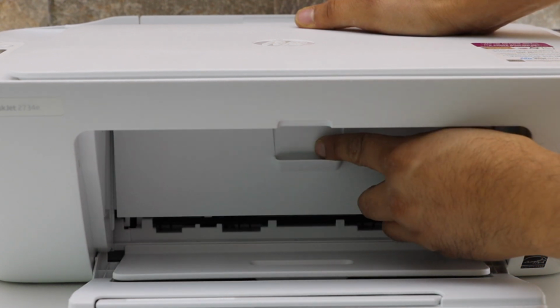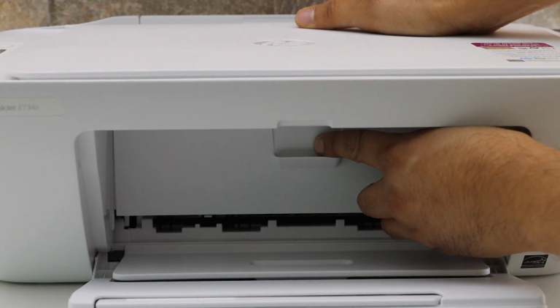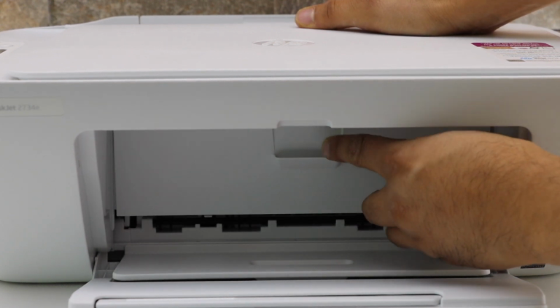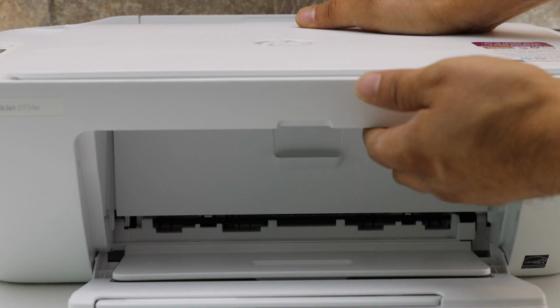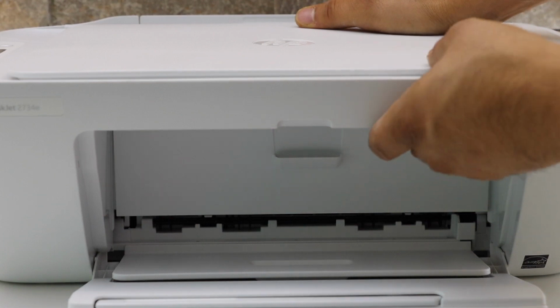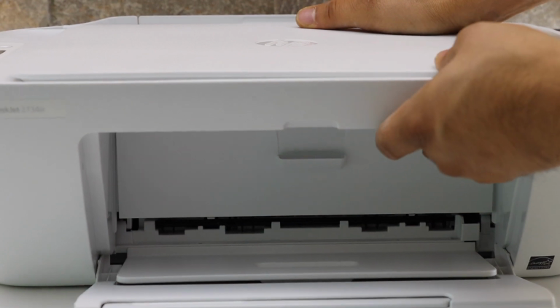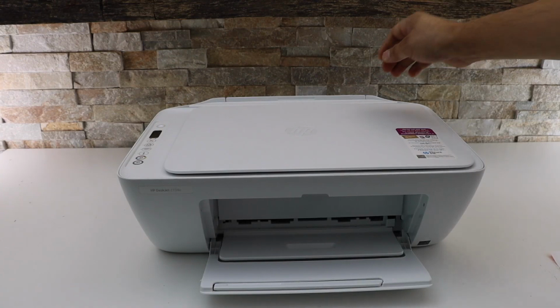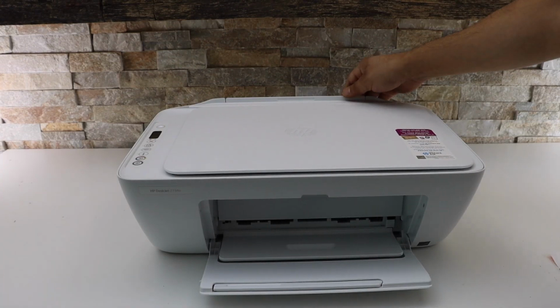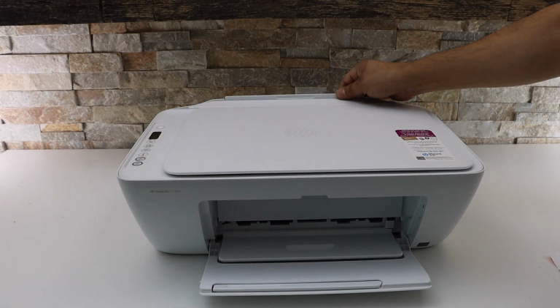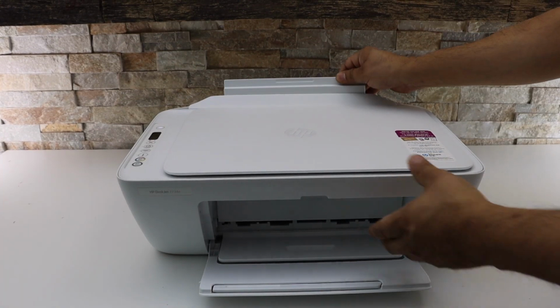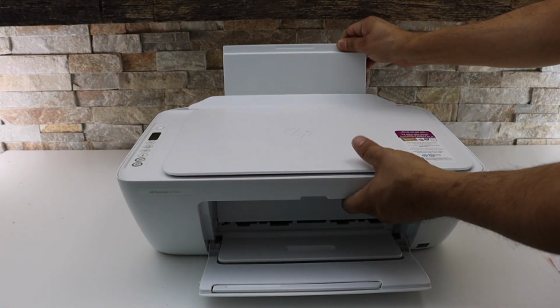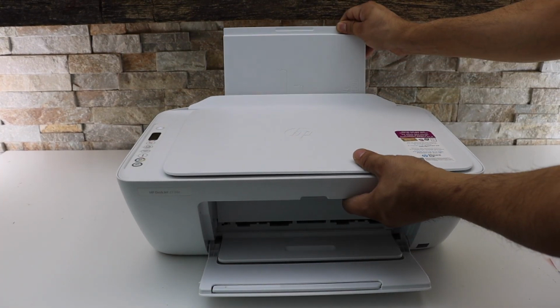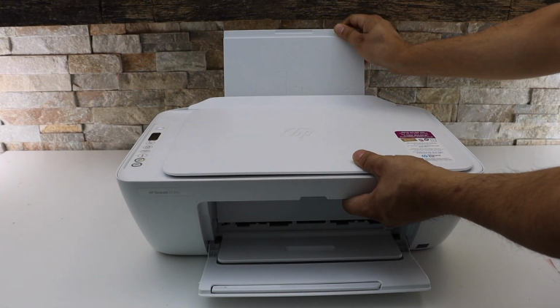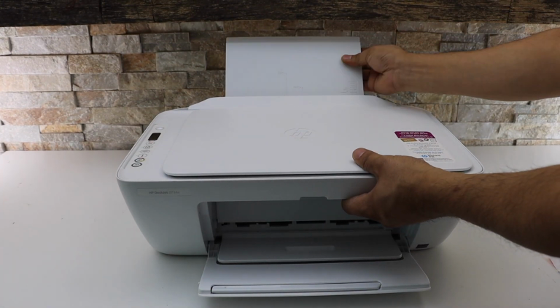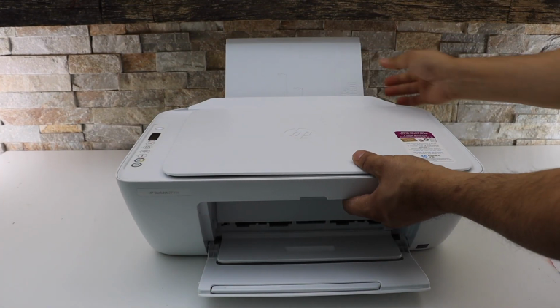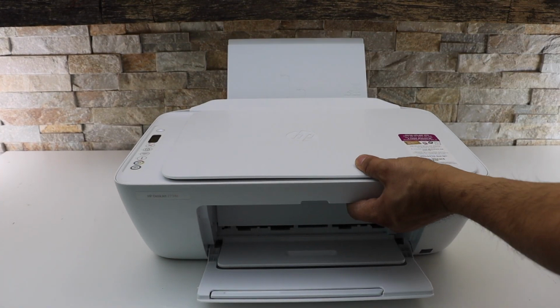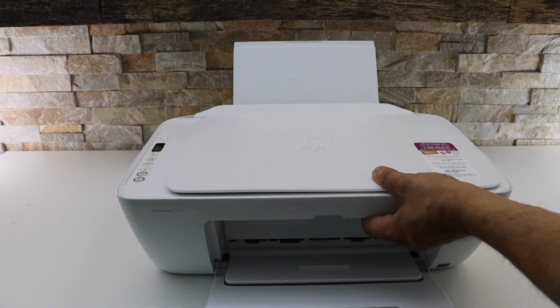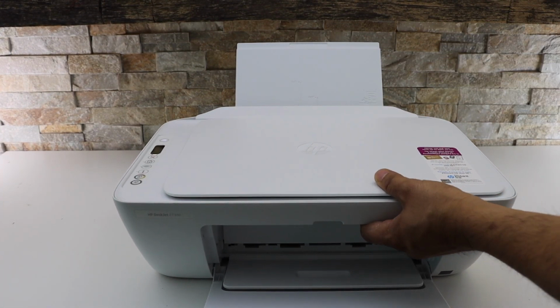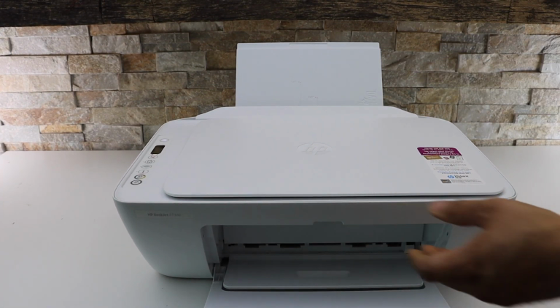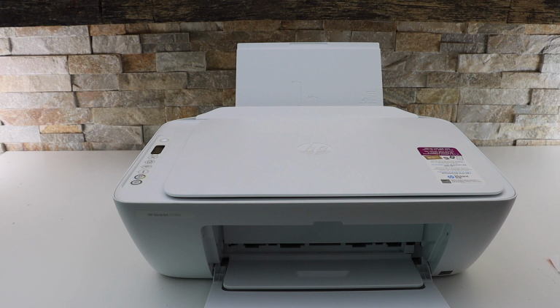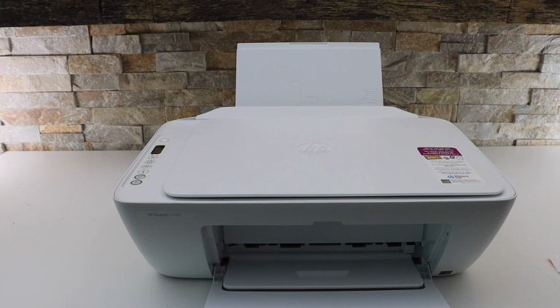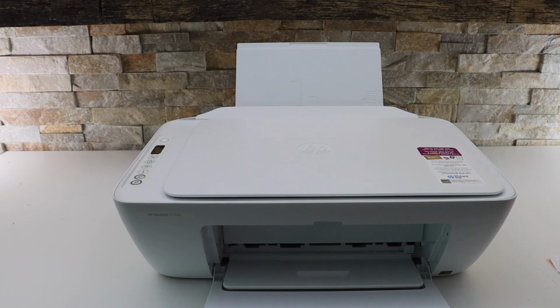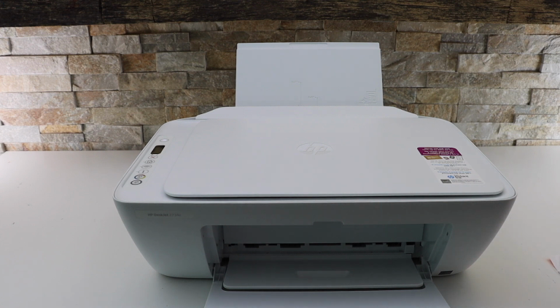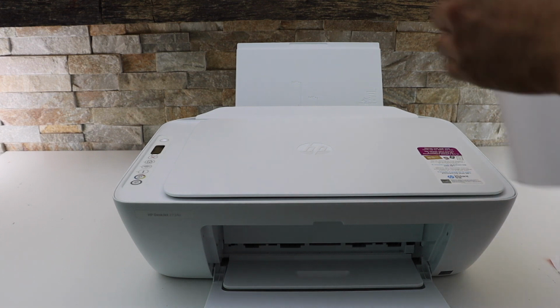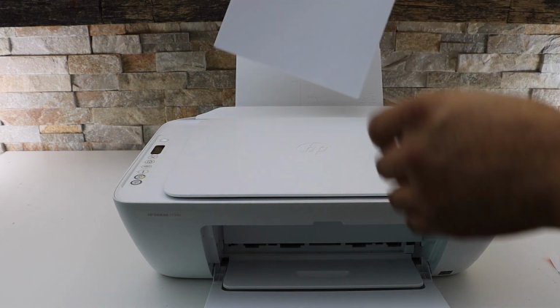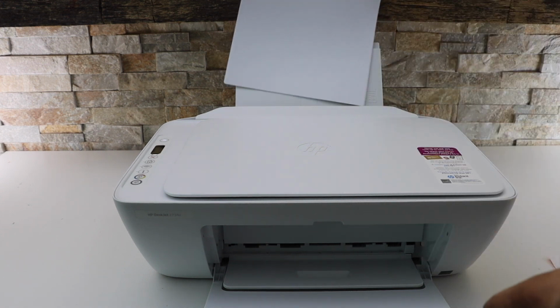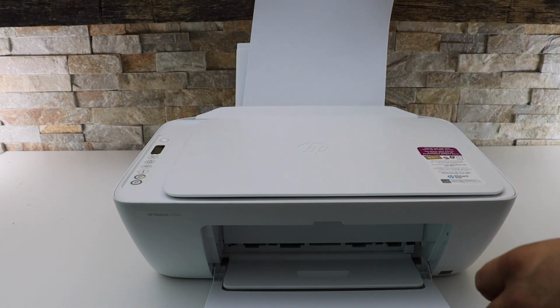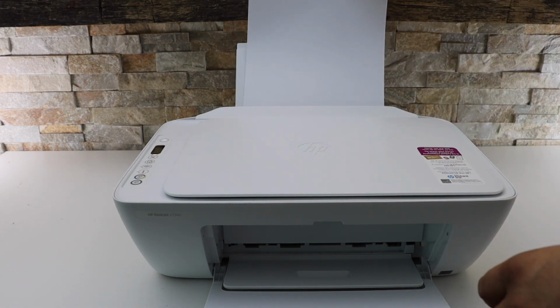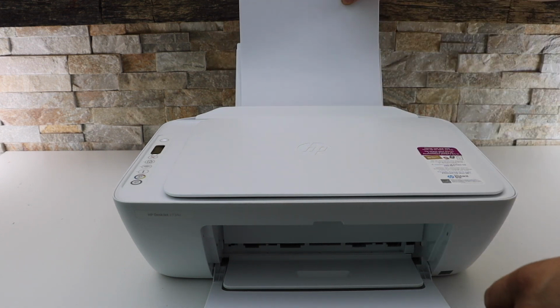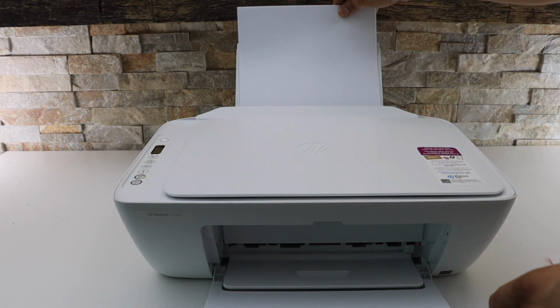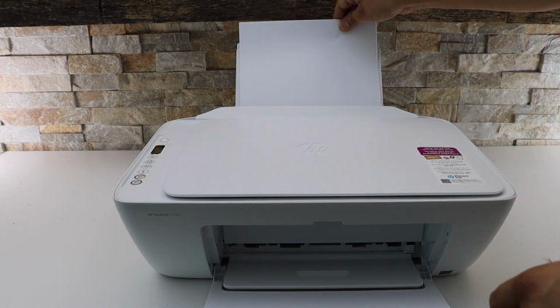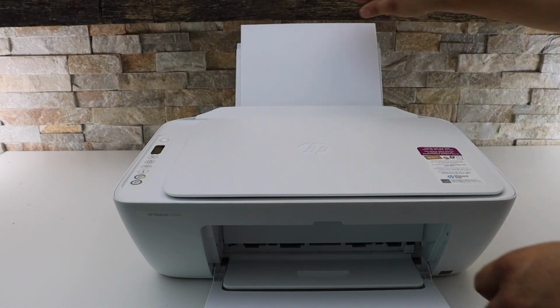Close it. Open the paper tray and place the pages here.